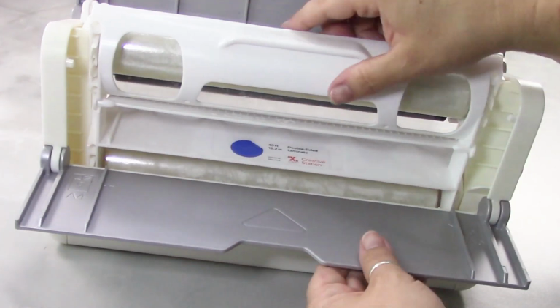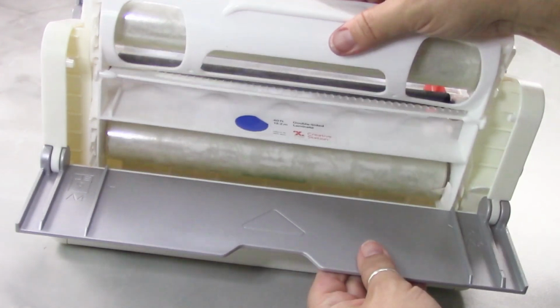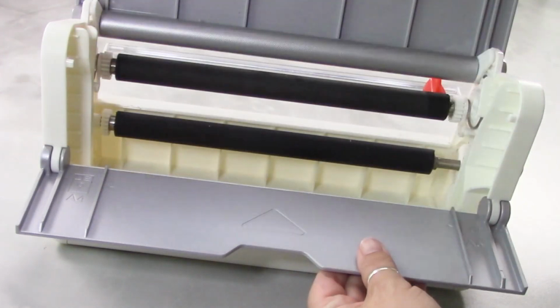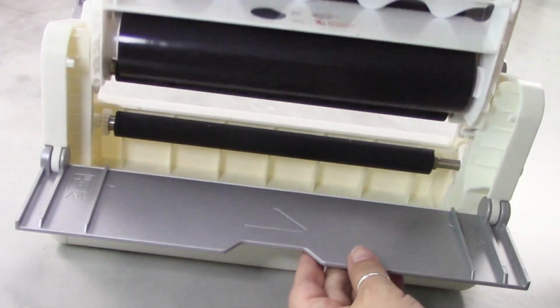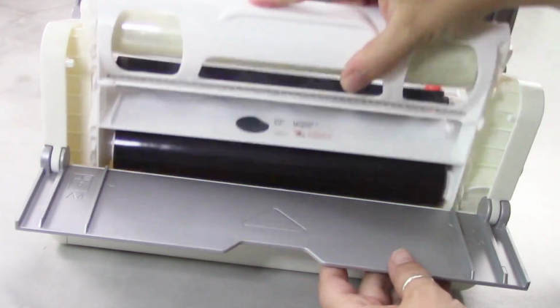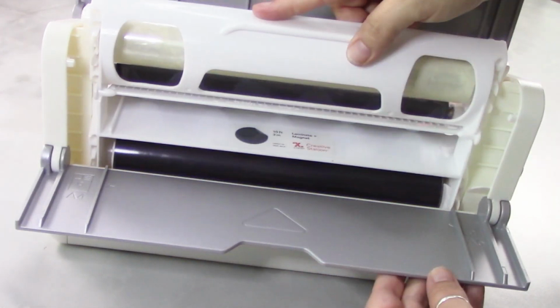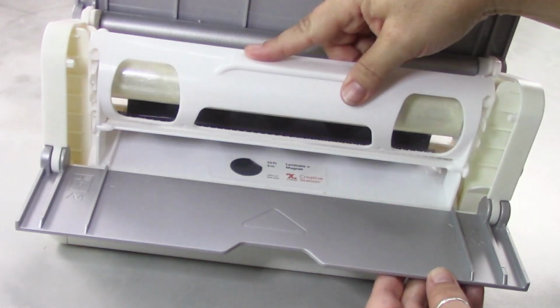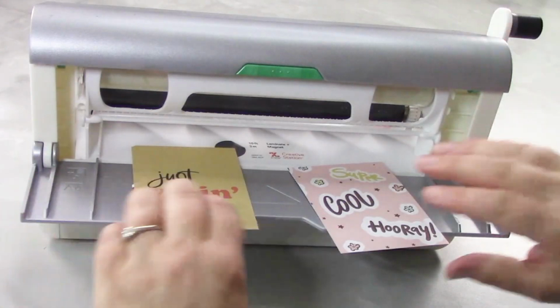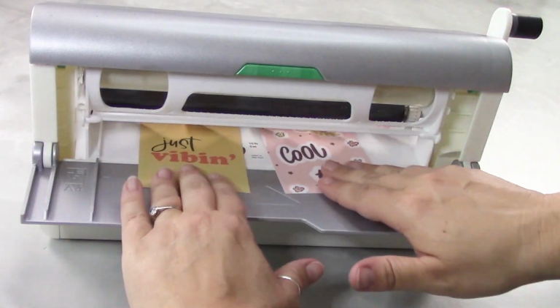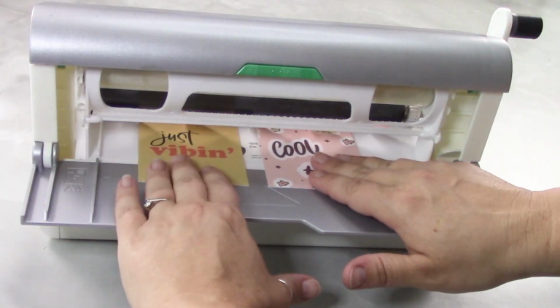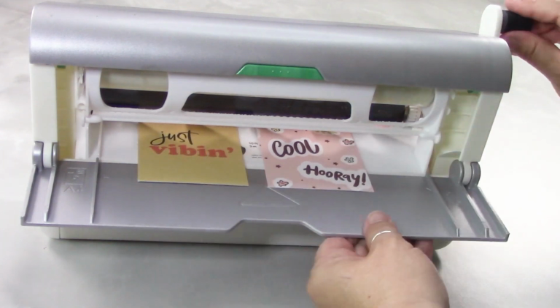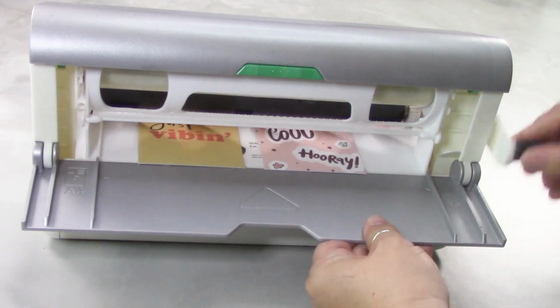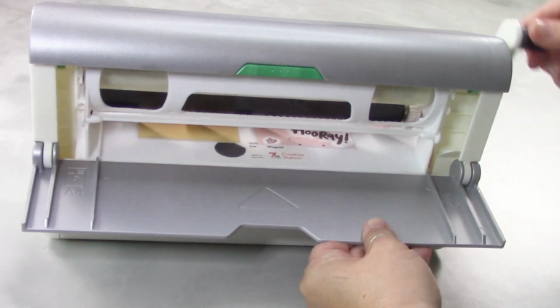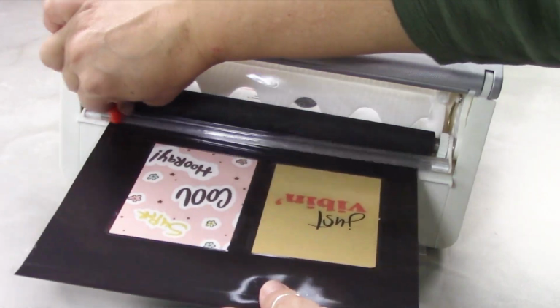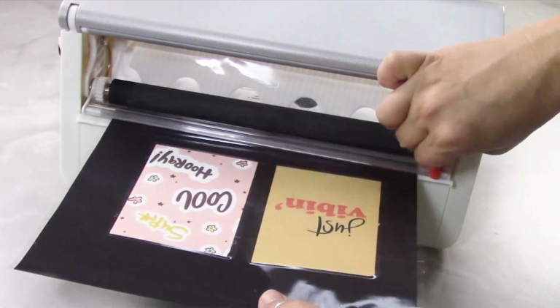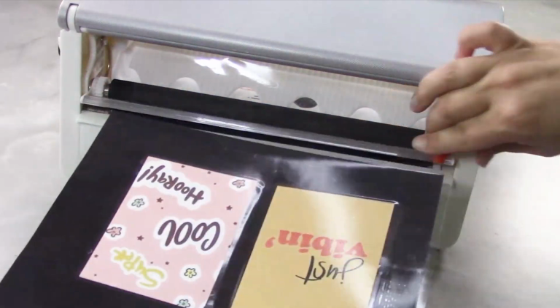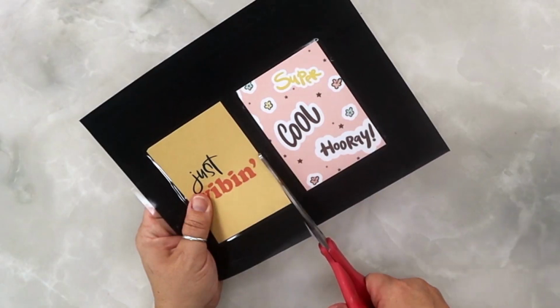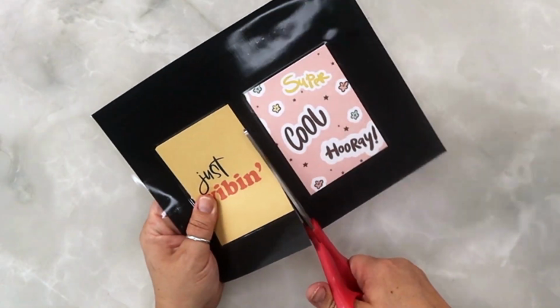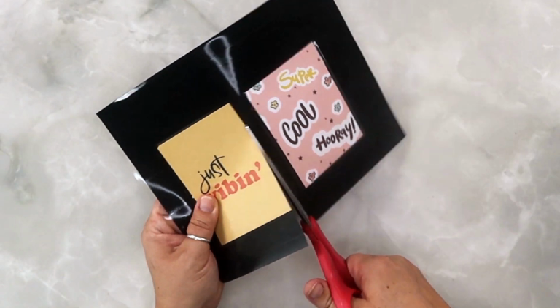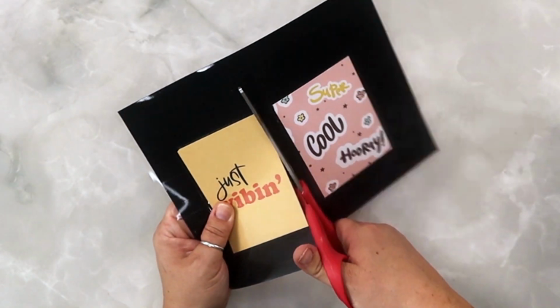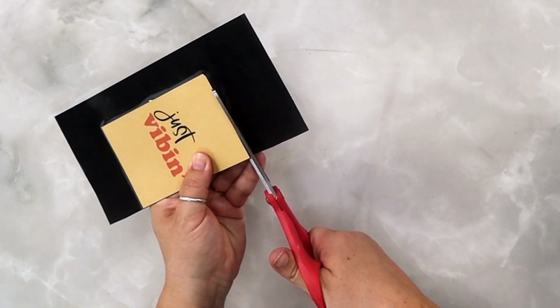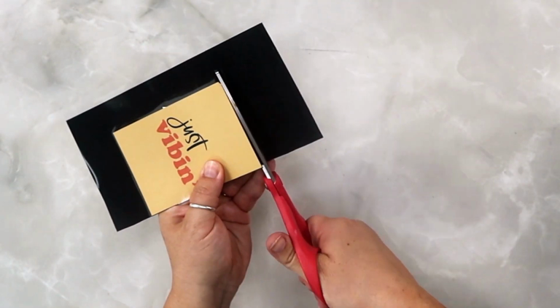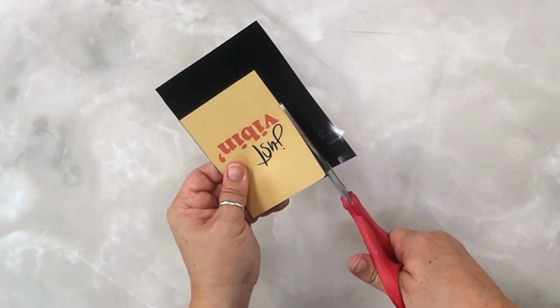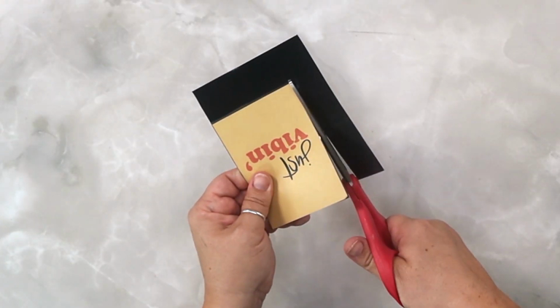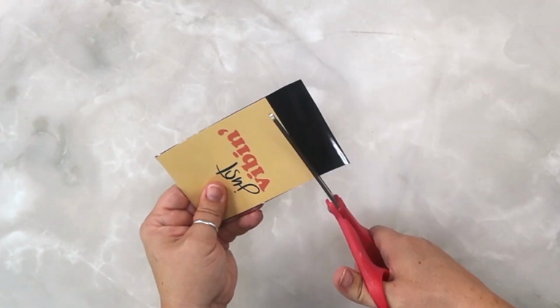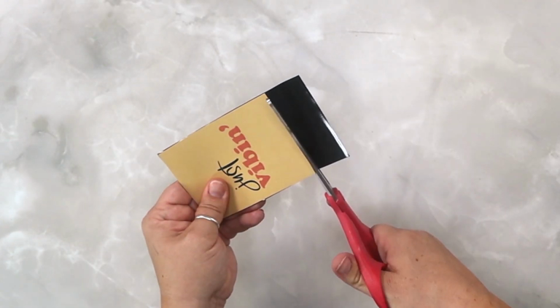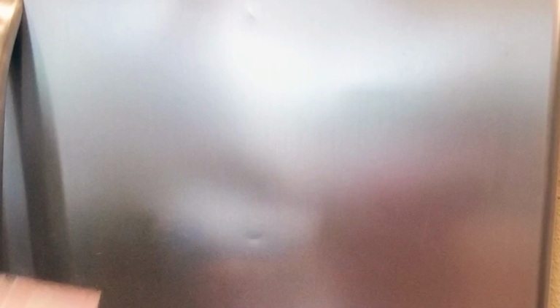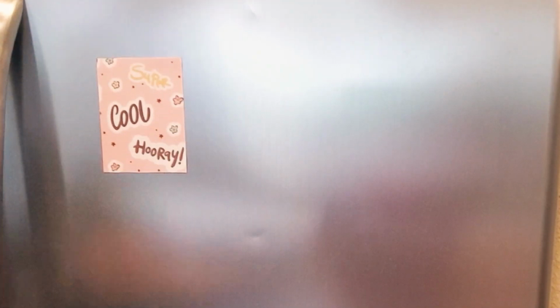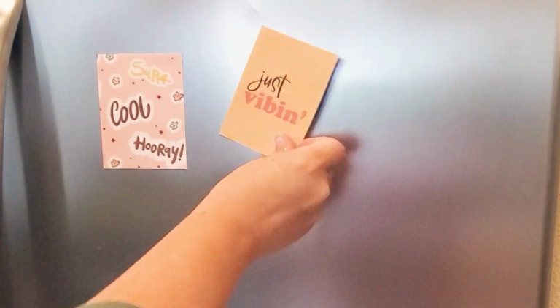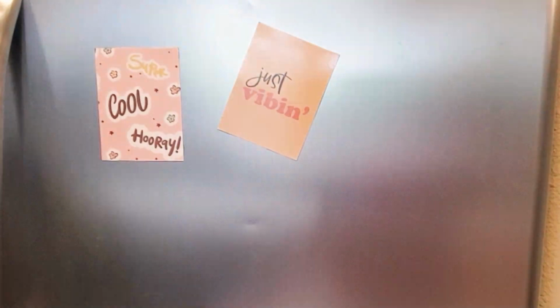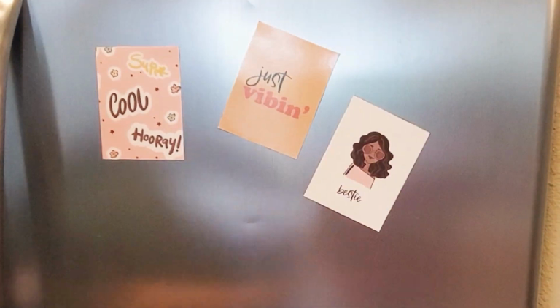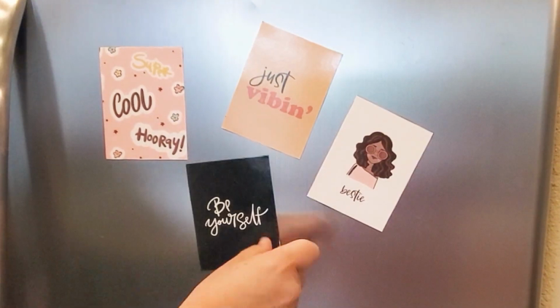We're now going to replace the cartridge by pulling out and placing in the magnetic cartridge, and just as before run a couple of sheets of paper through. The magnetic backing is very simple to cut with just a basic pair of scissors to make these cute magnets or tons of other magnetic projects.